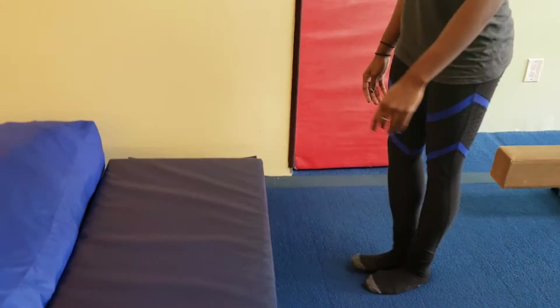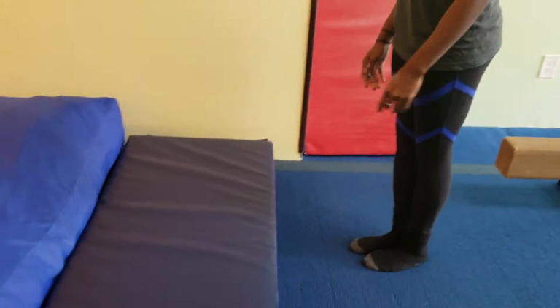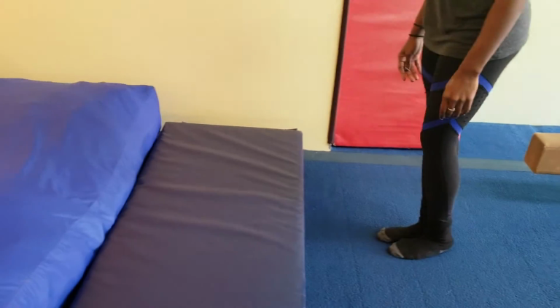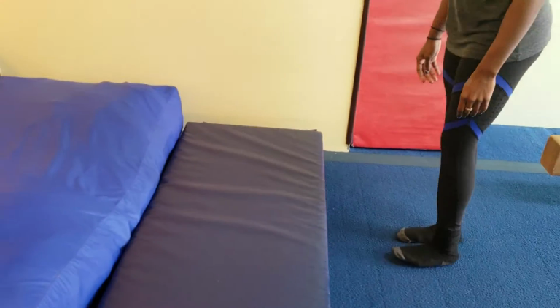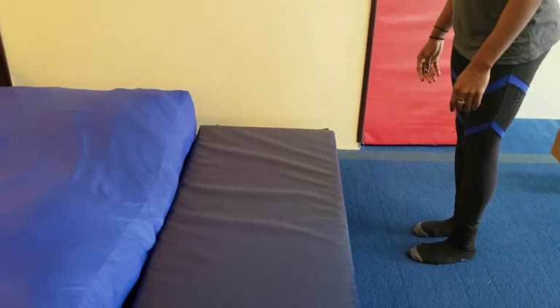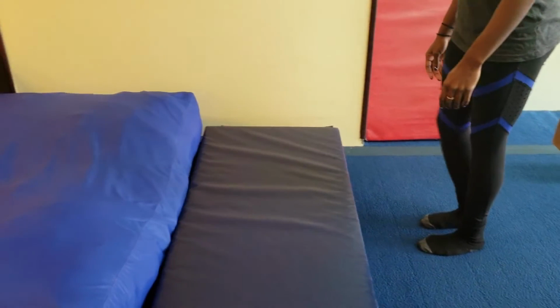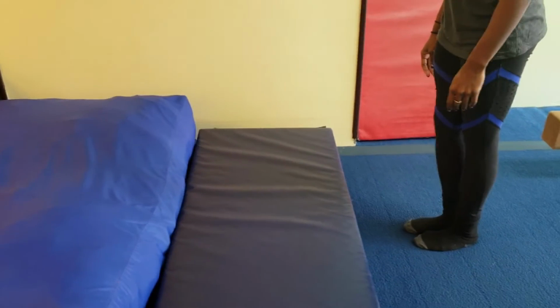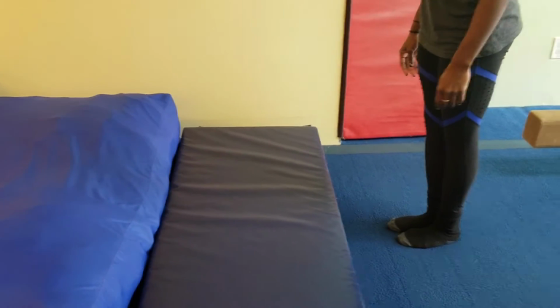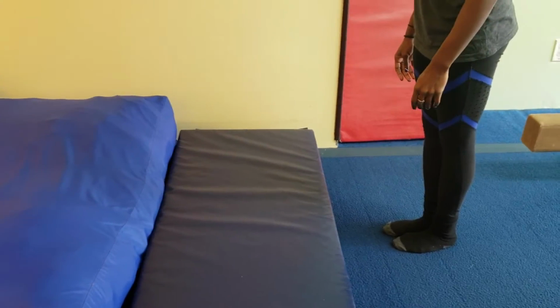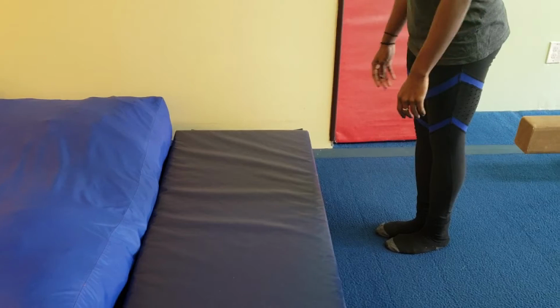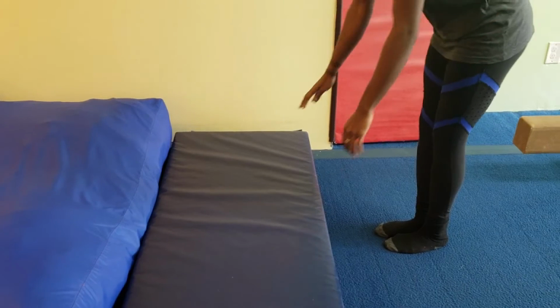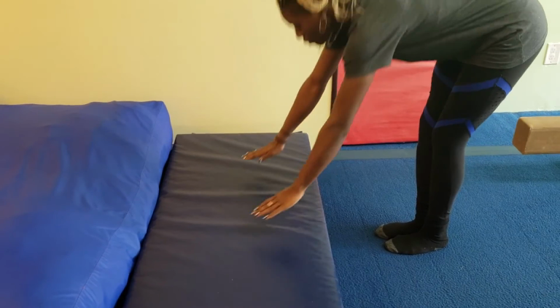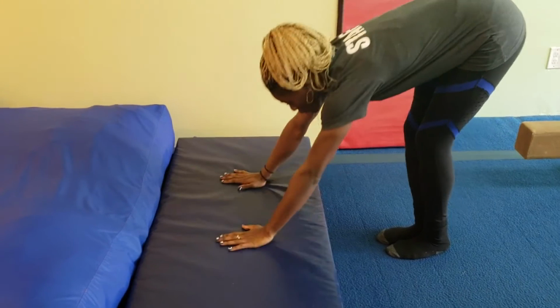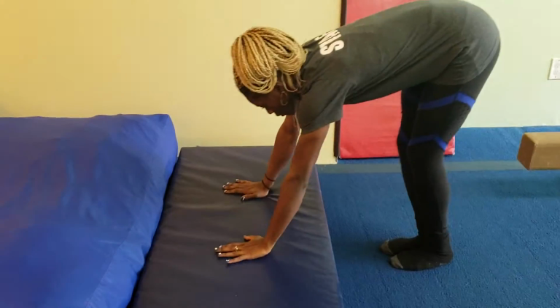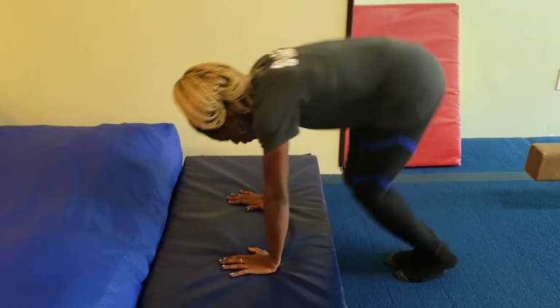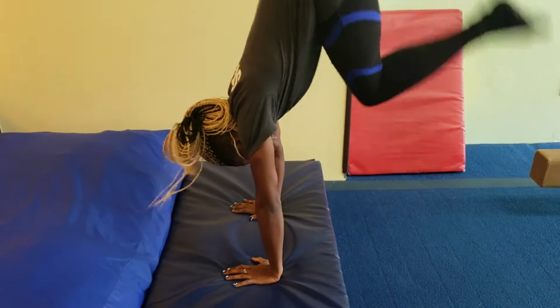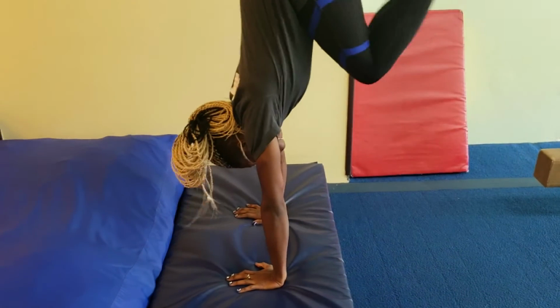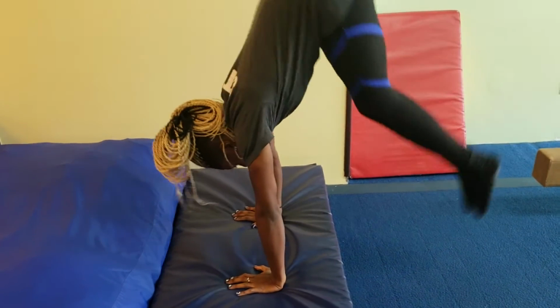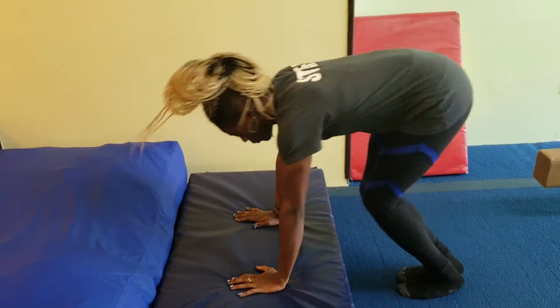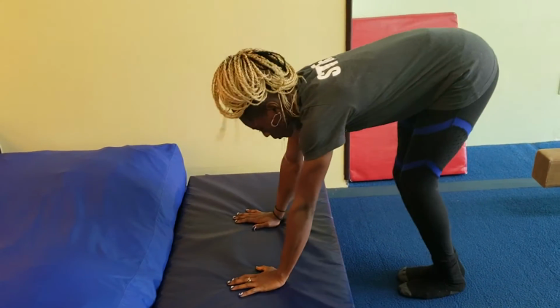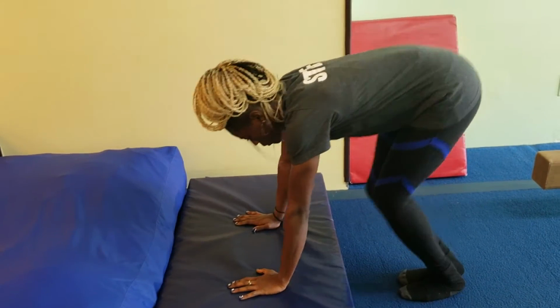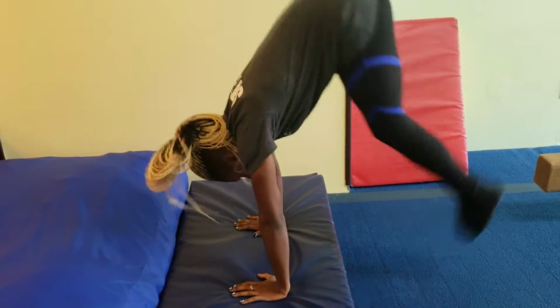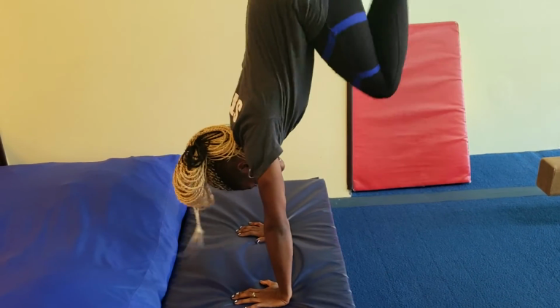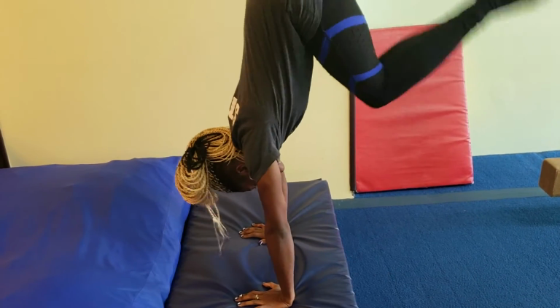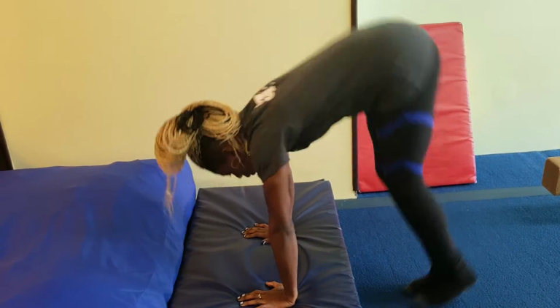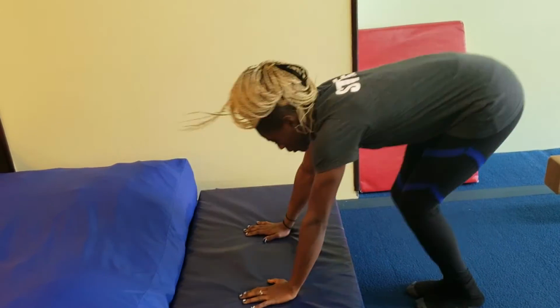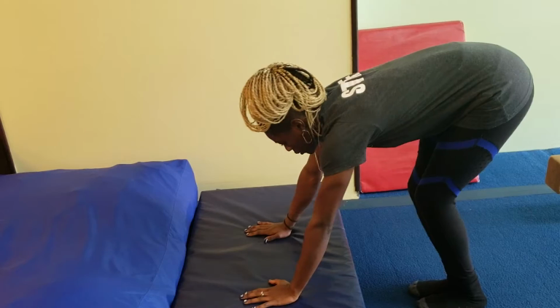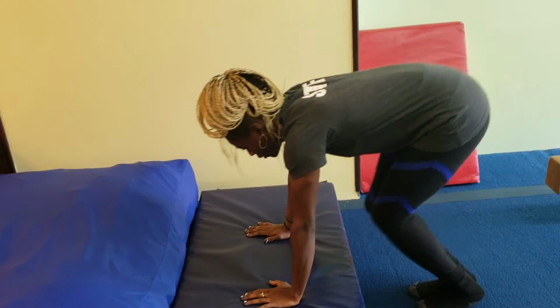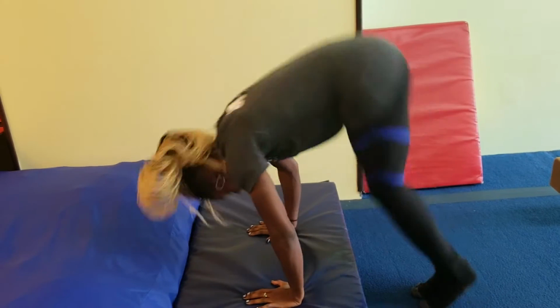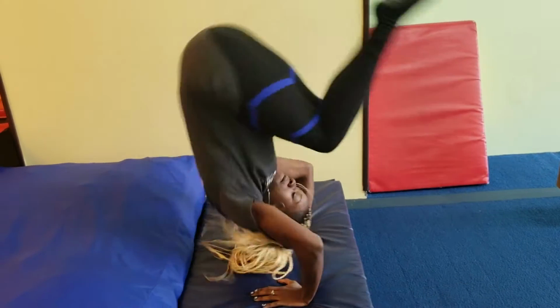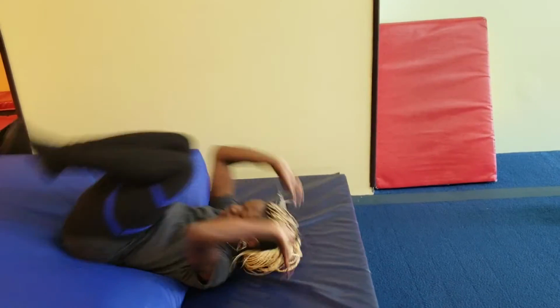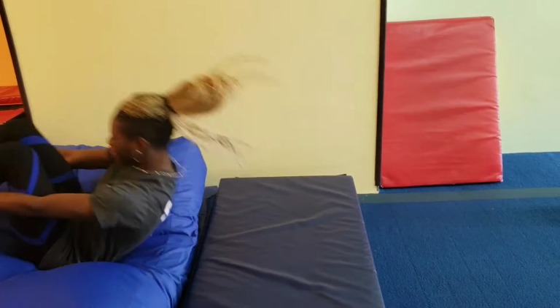On the blue mat, they'll do three tuck donkey kicks. And if your kids are advanced enough, for fun, you can tell them on the last one to do a forward roll right into the crash mat.